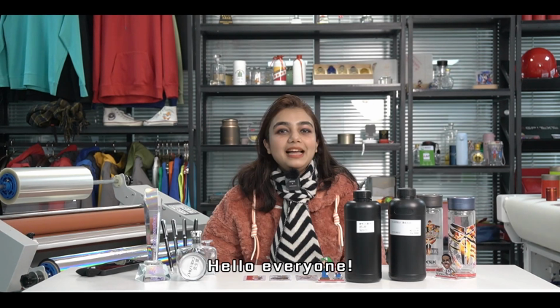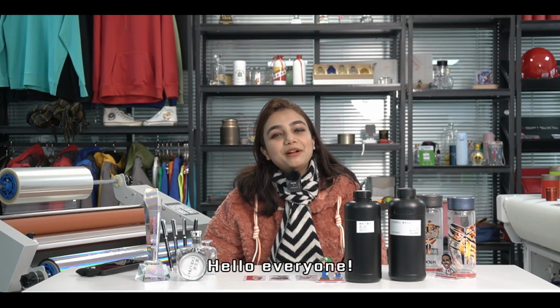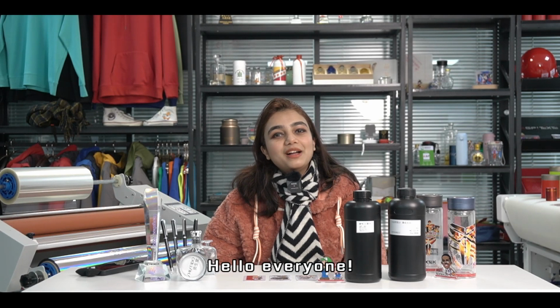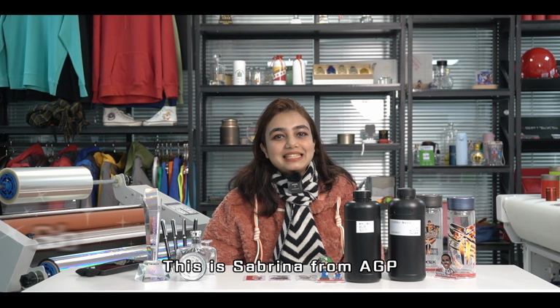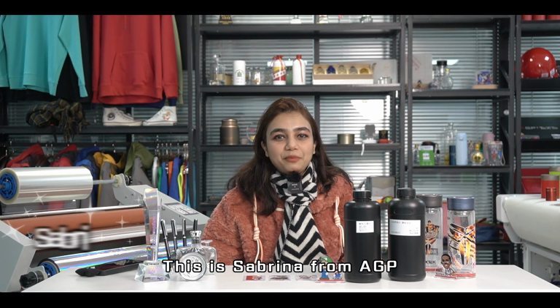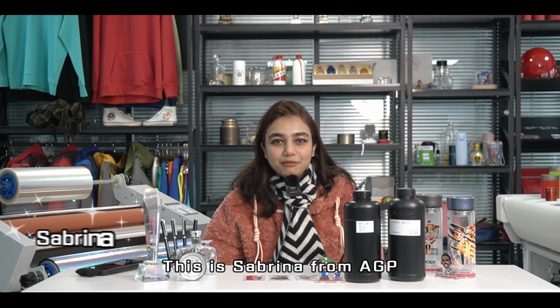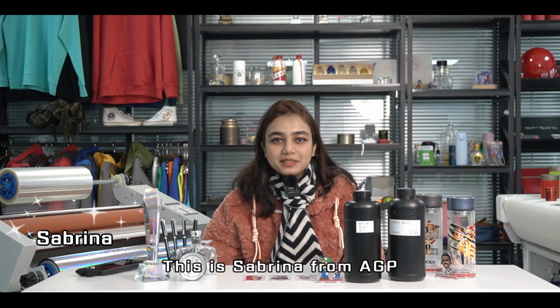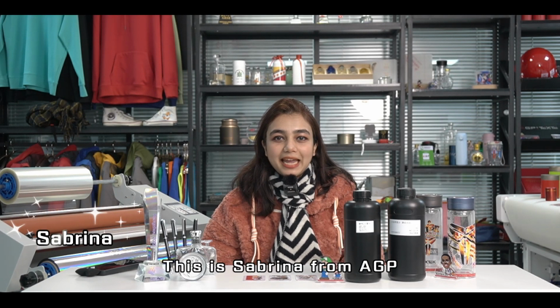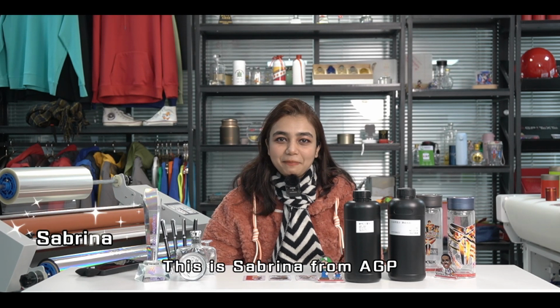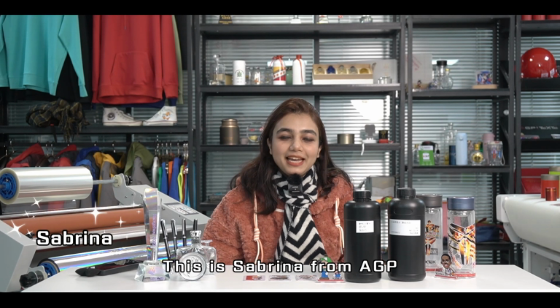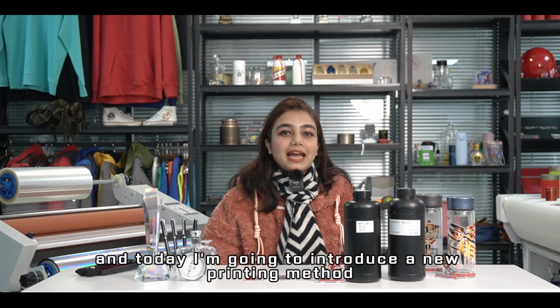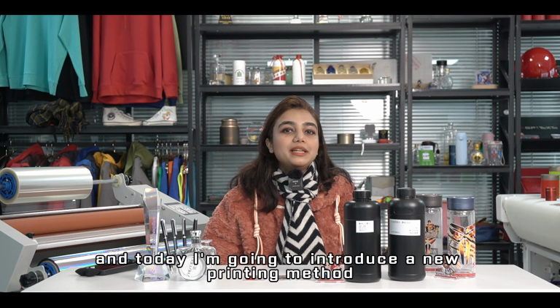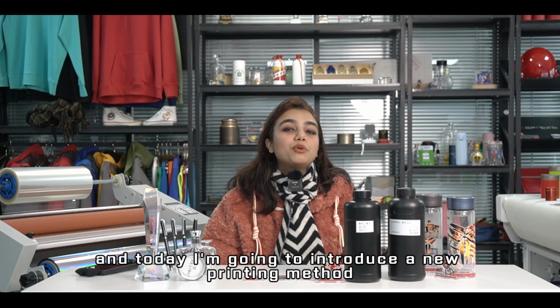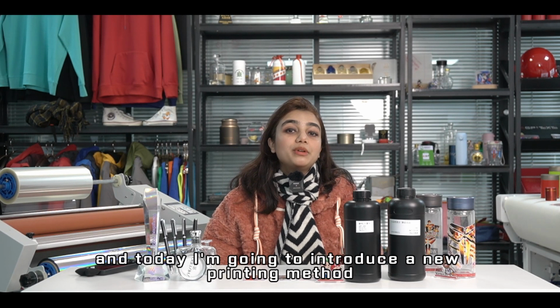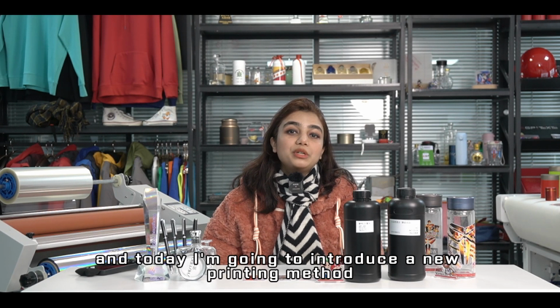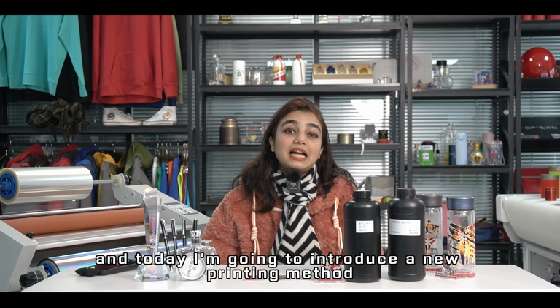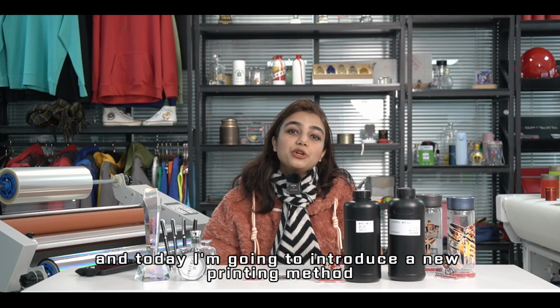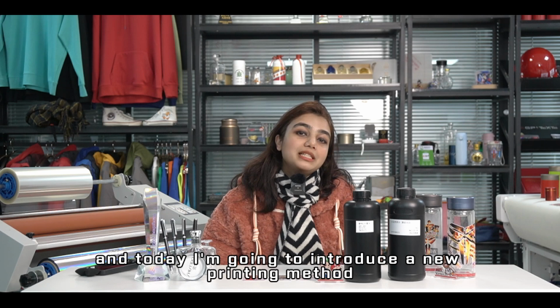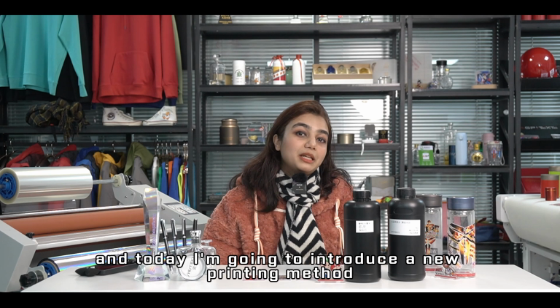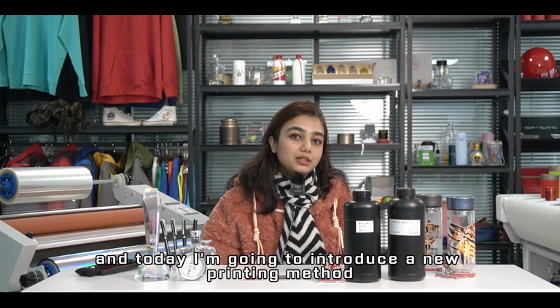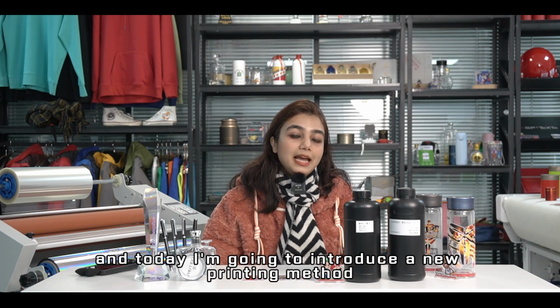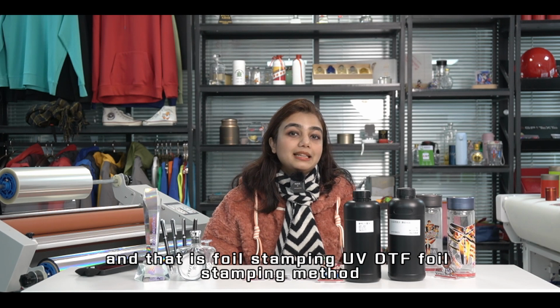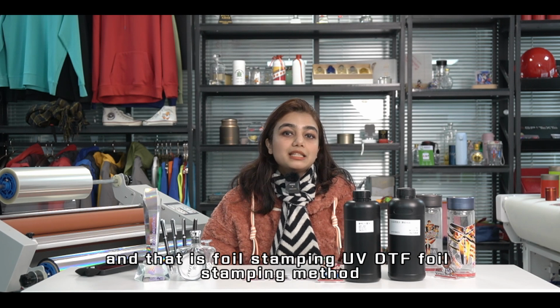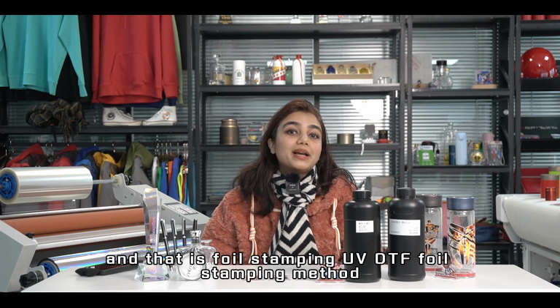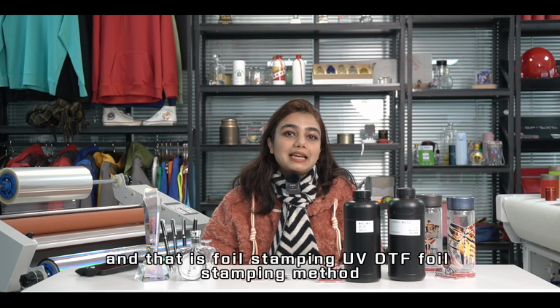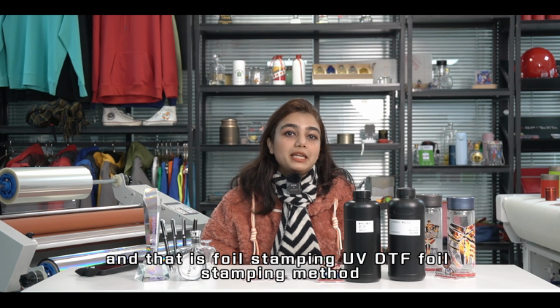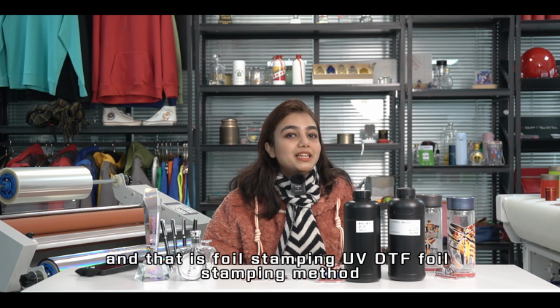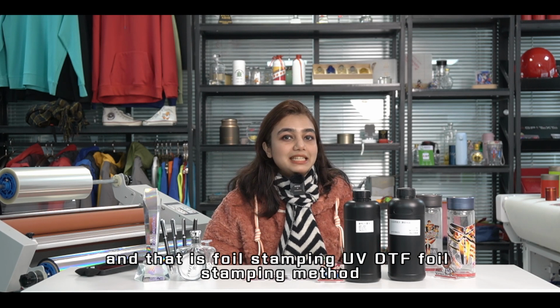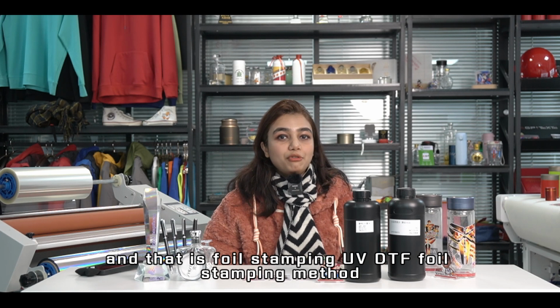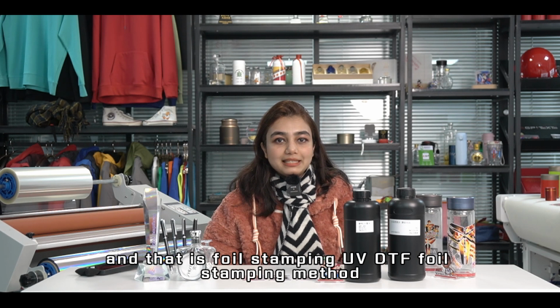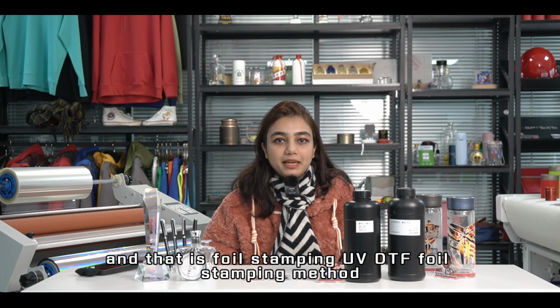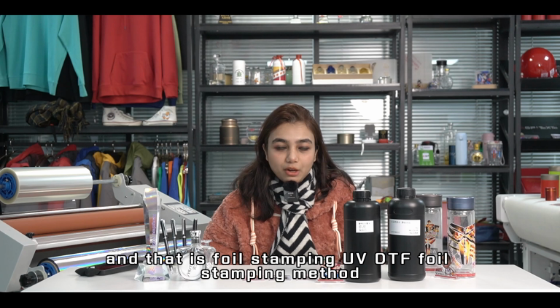Hello everyone, this is Sabrina from AGP, and today I'm going to introduce a new printing method: foil stamping — UV DTF foil stamping method.